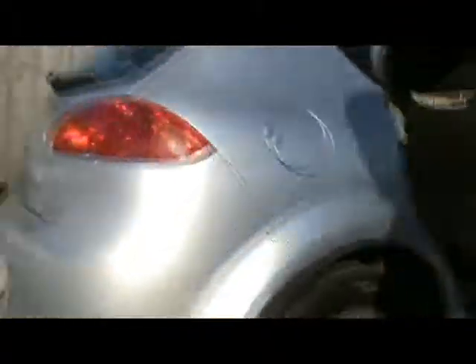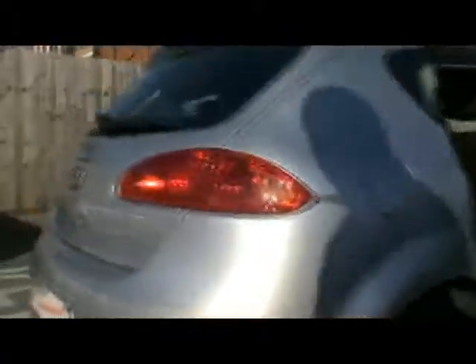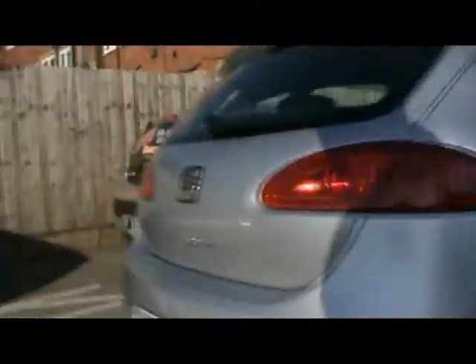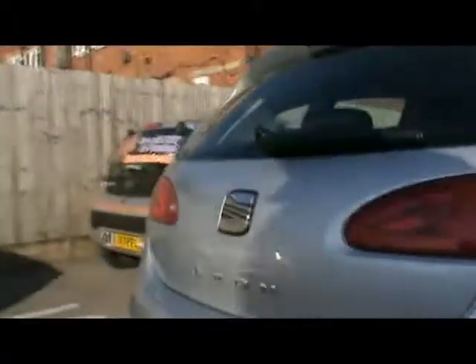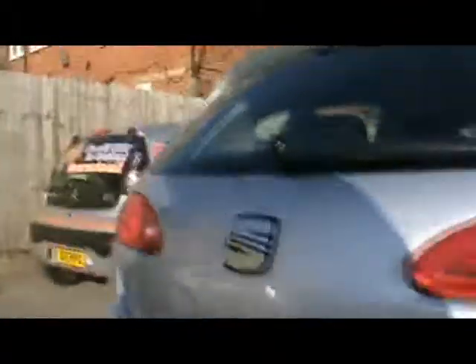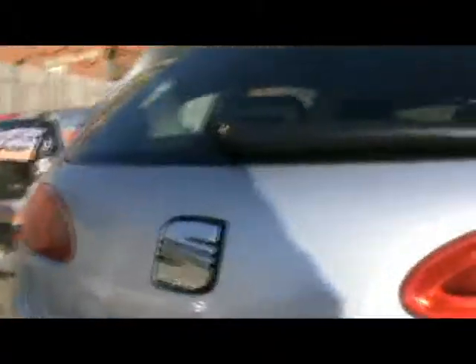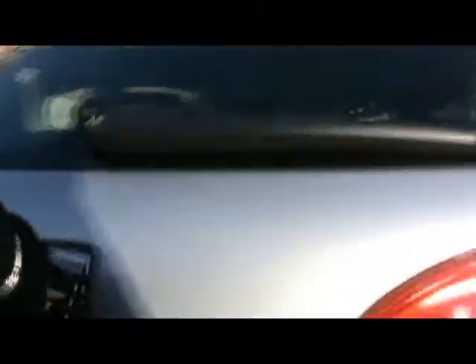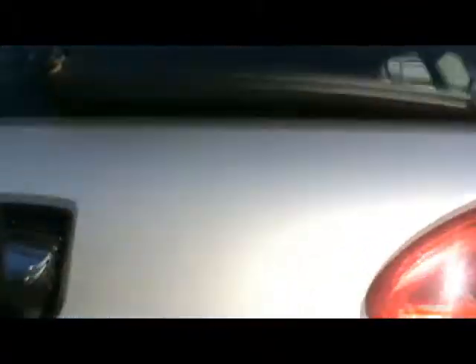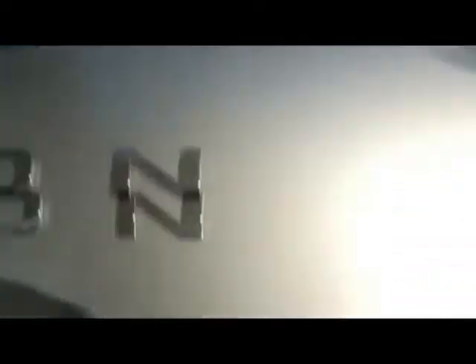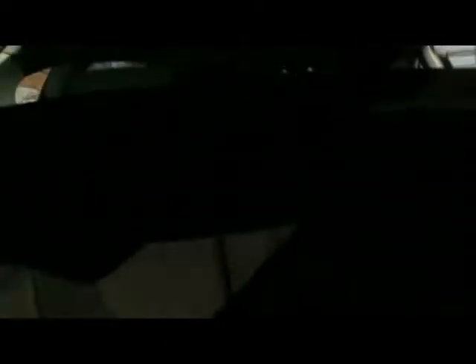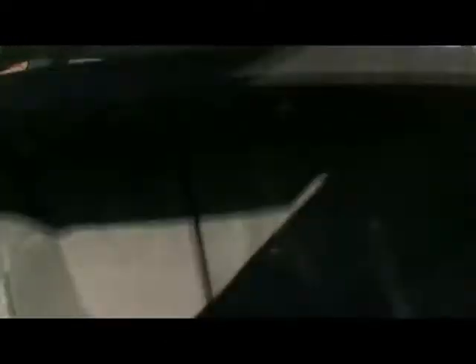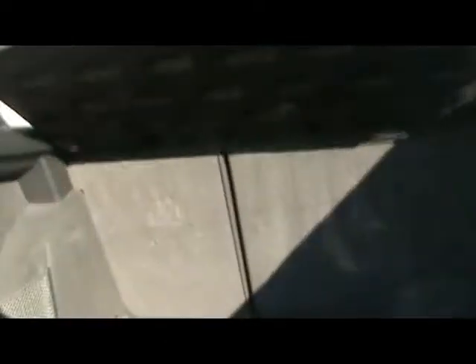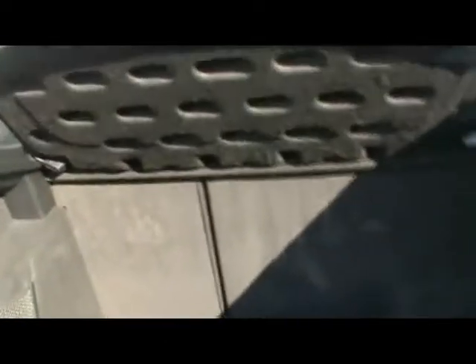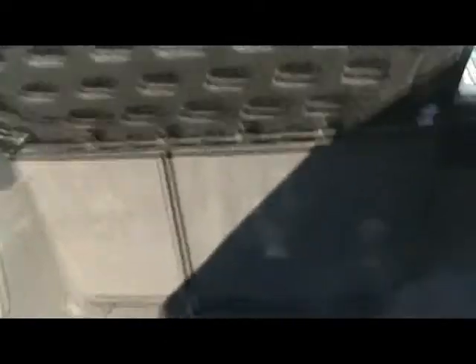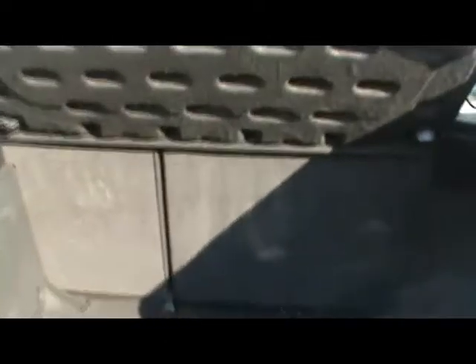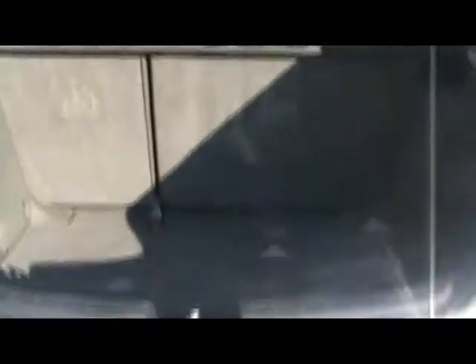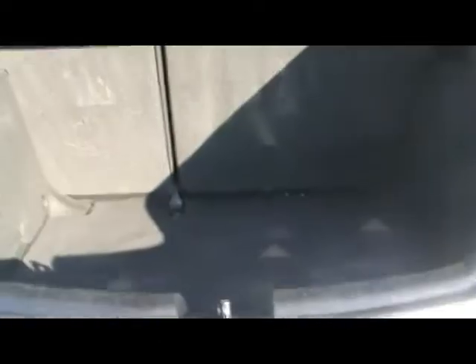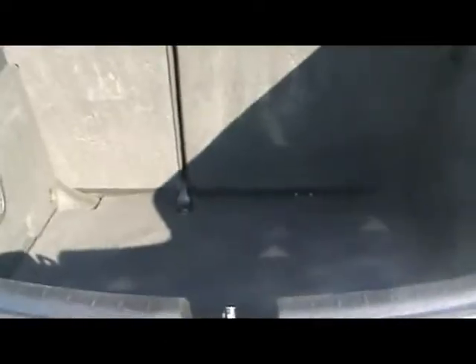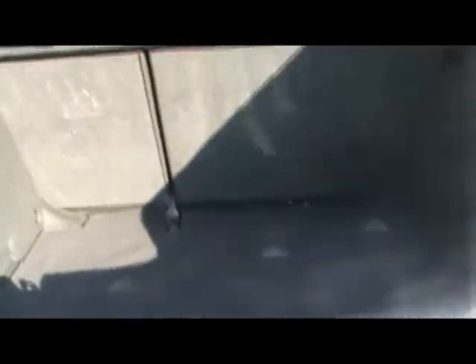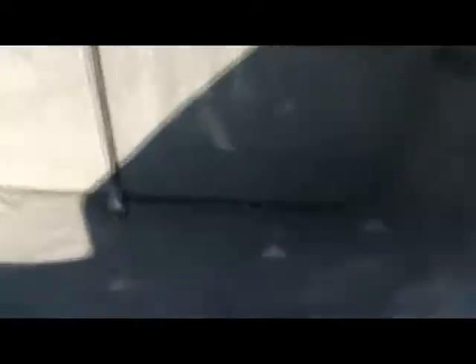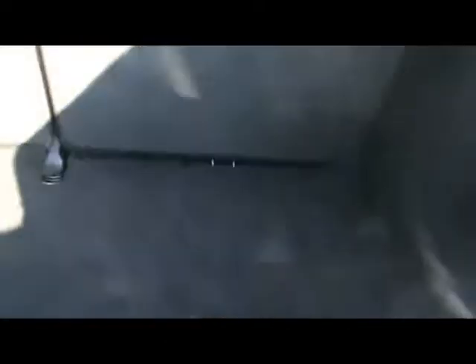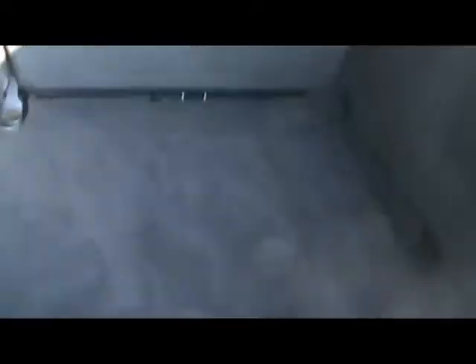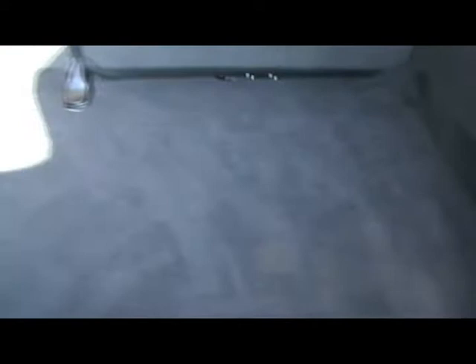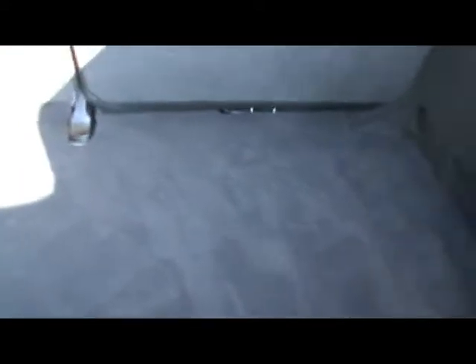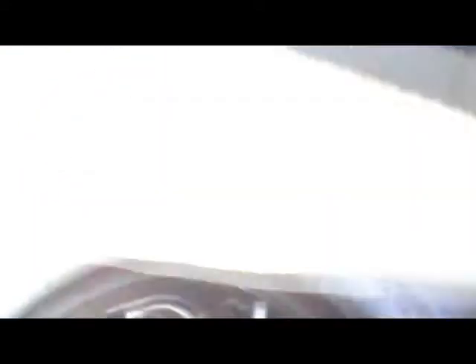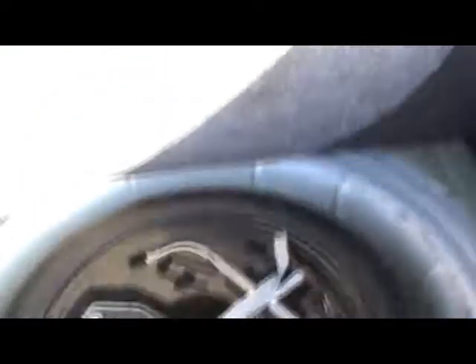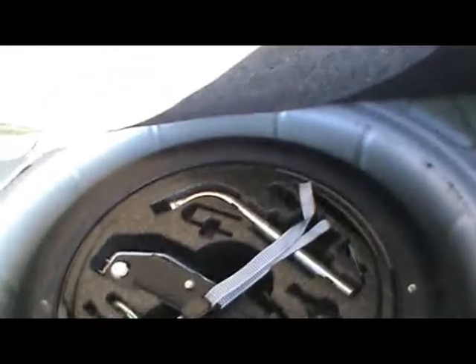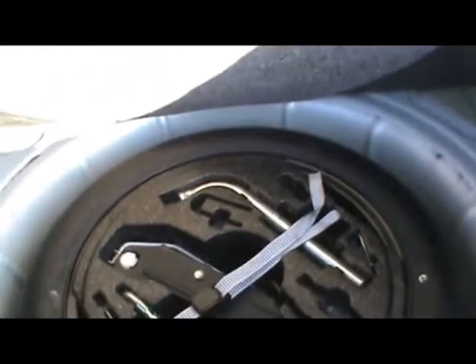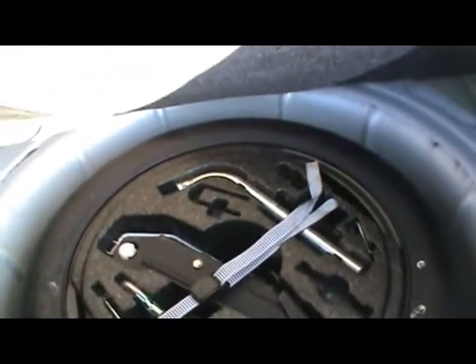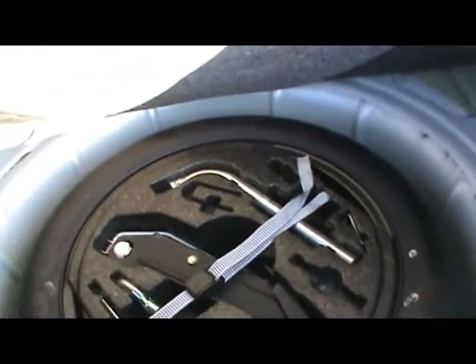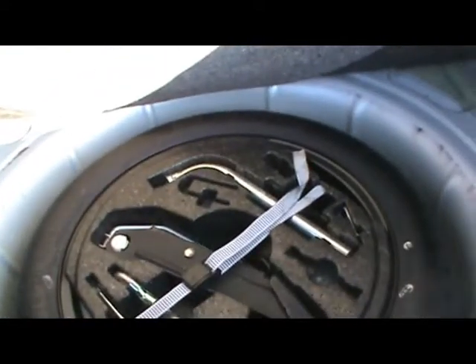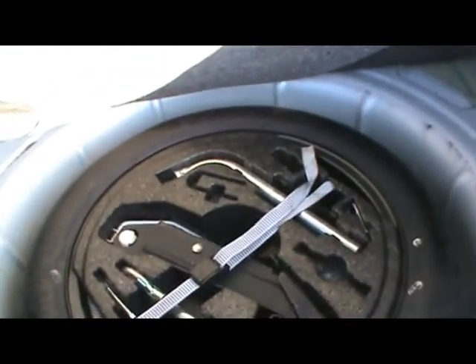Let's take a look inside the boot. As you'd expect, you do get a really spacious boot. And underneath we've got a space-saver spare wheel with a jack and some extra tools in there as well.